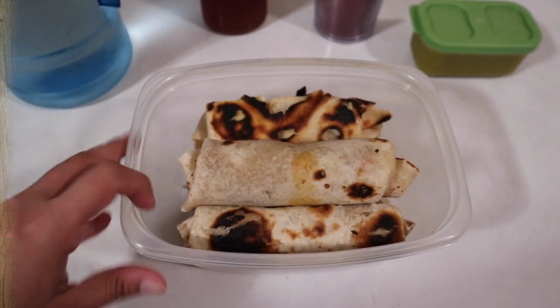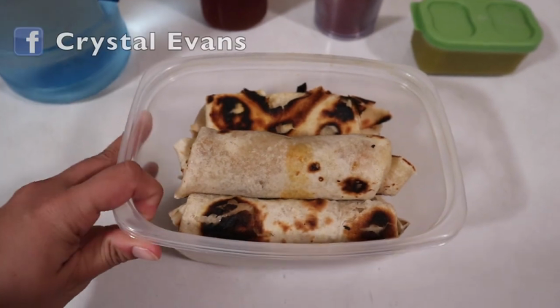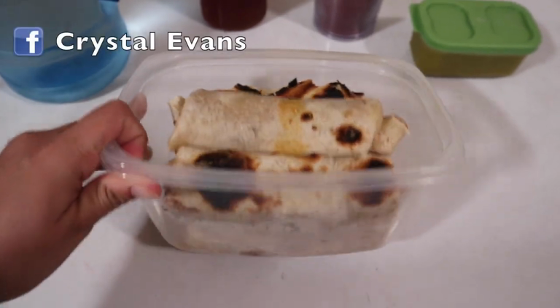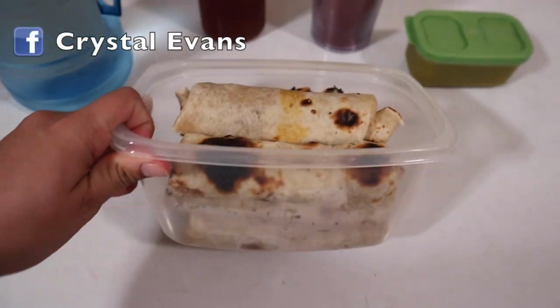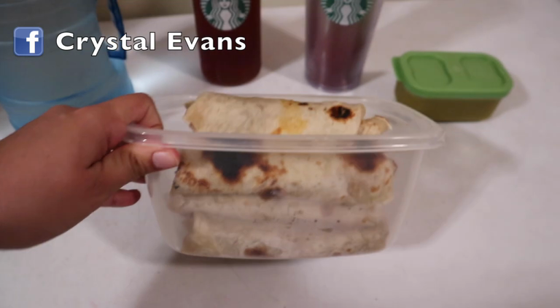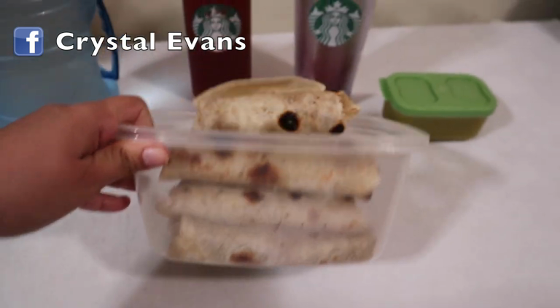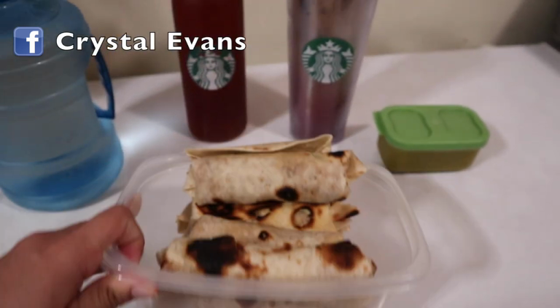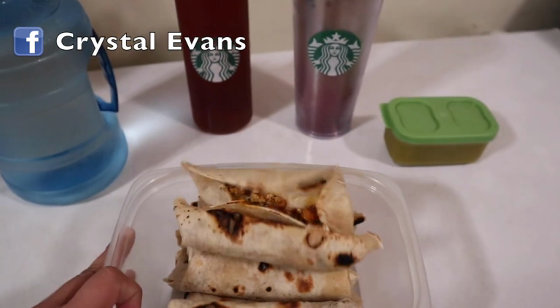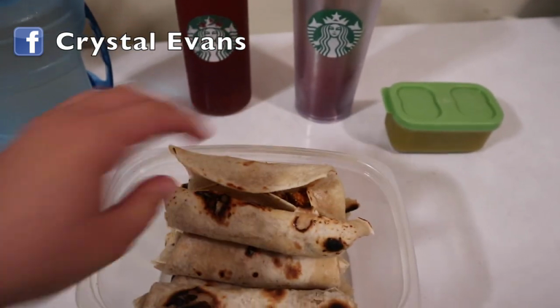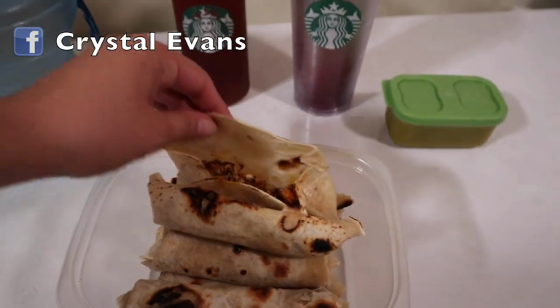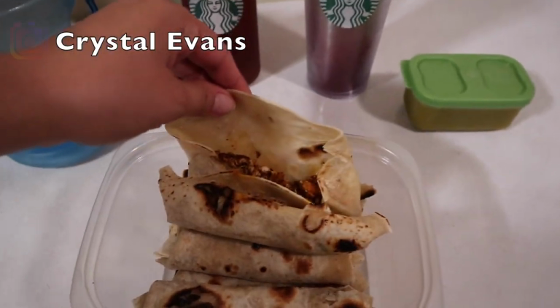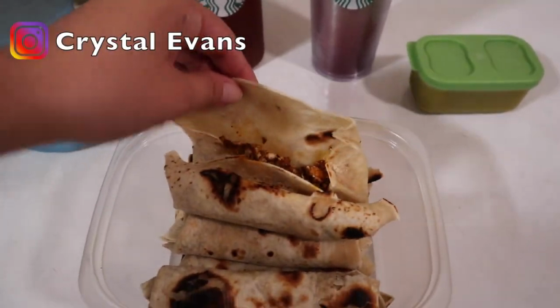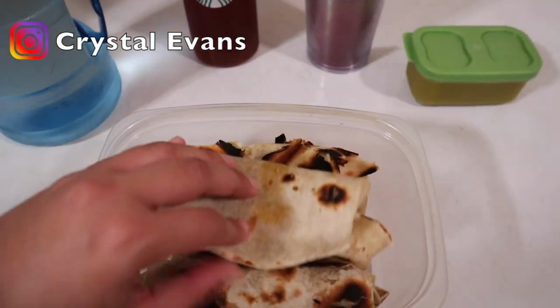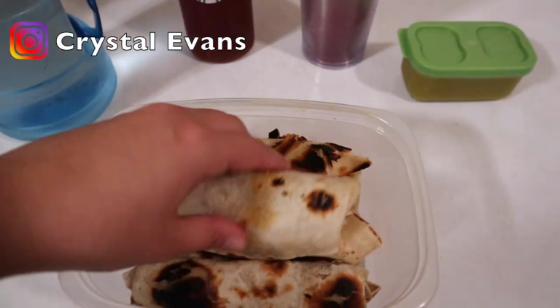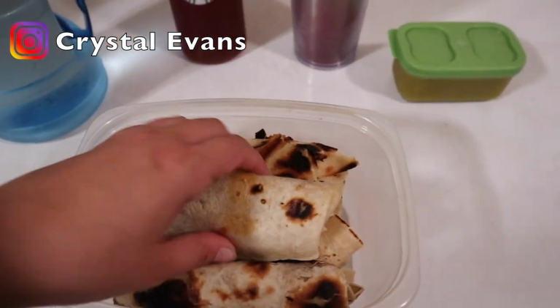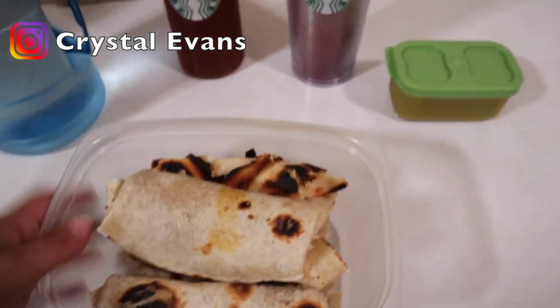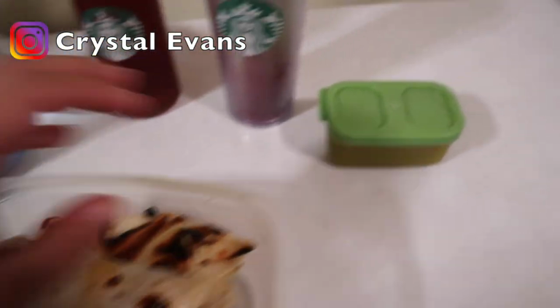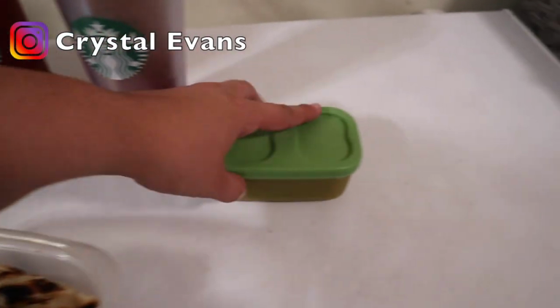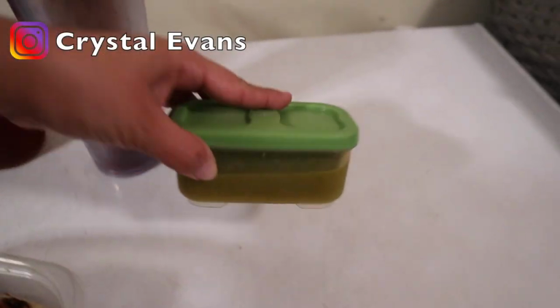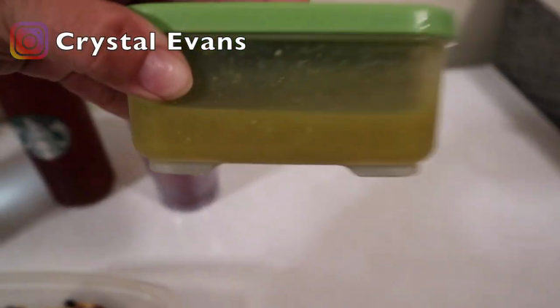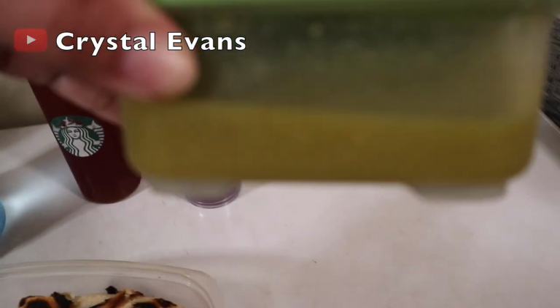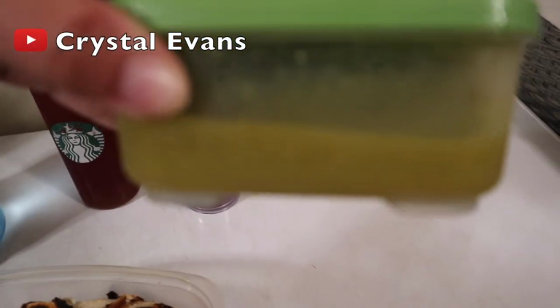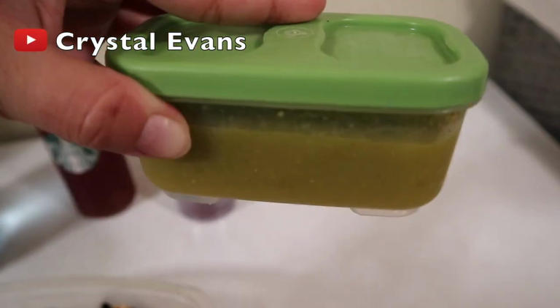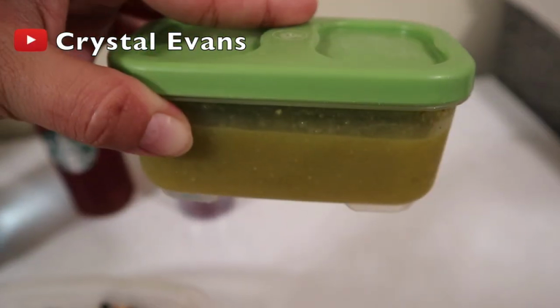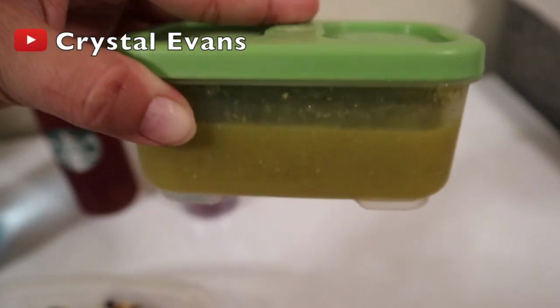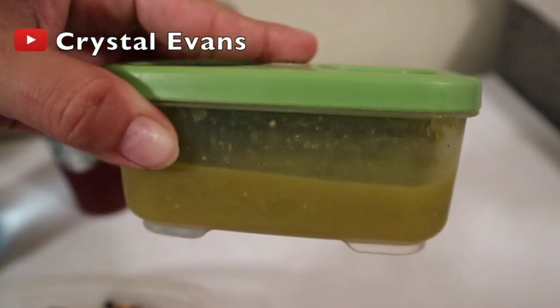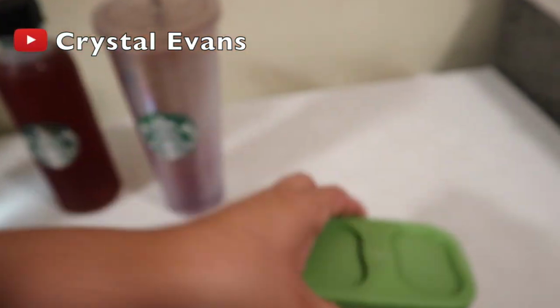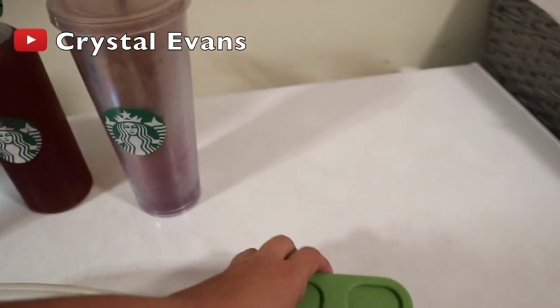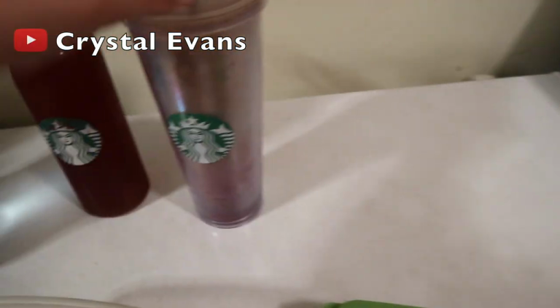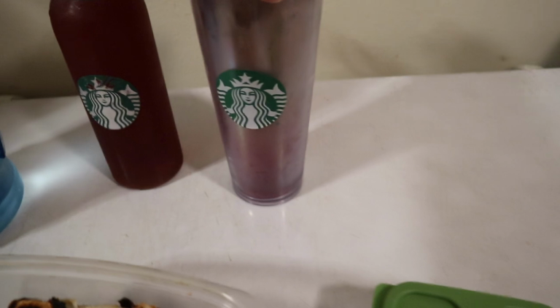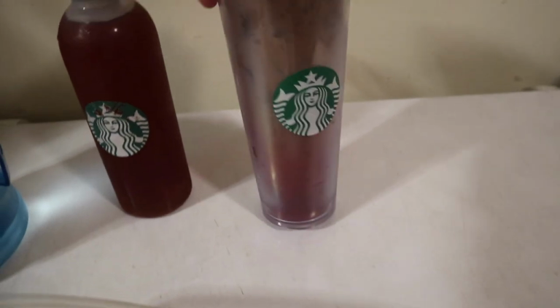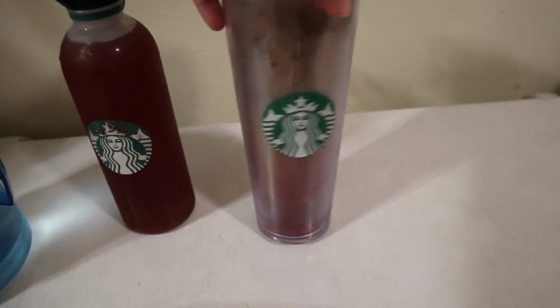Hi guys, welcome to another 'what my husband takes for lunch.' Today is going to be burritos edition. He is taking some with egg with chorizo, some green salsa, his iced coffee, iced tea, and also some water.